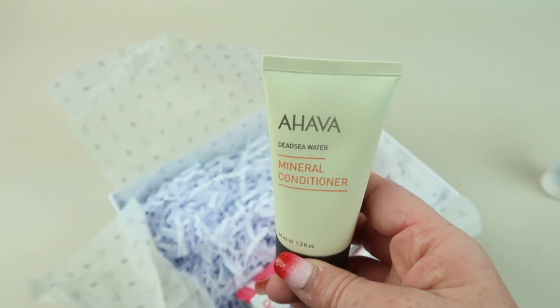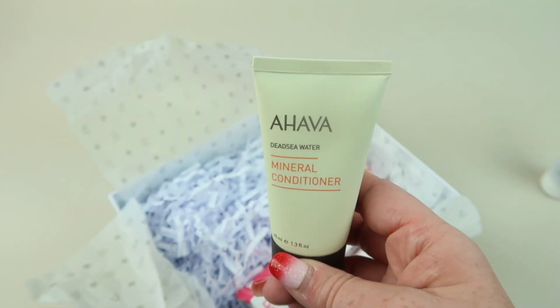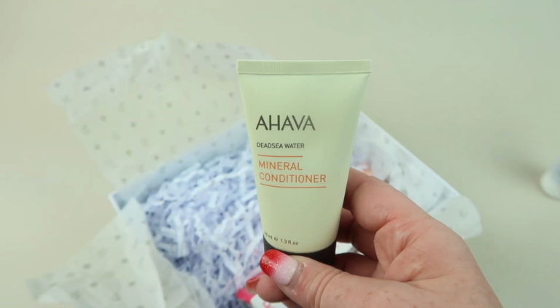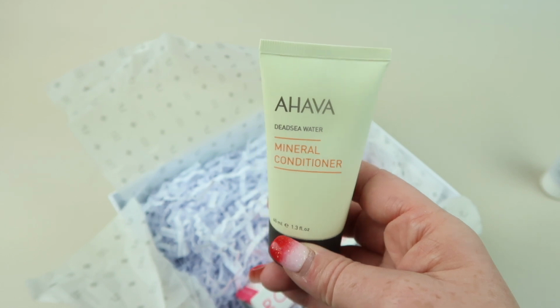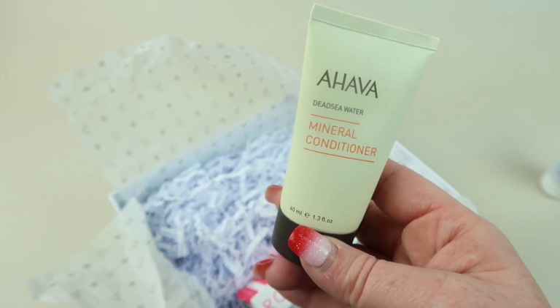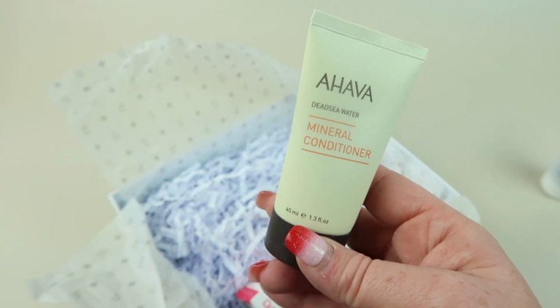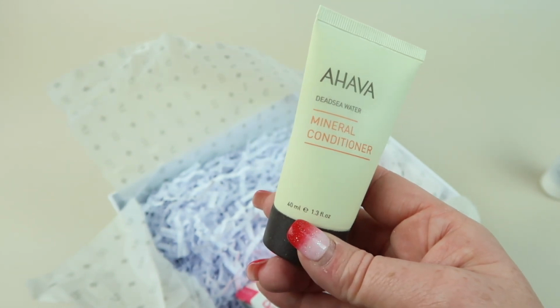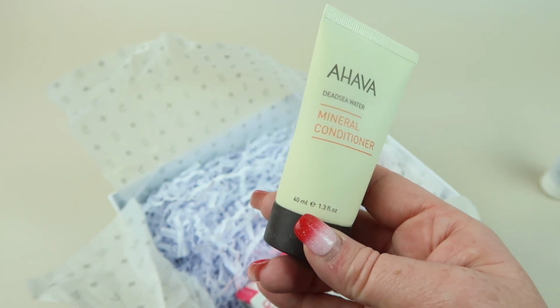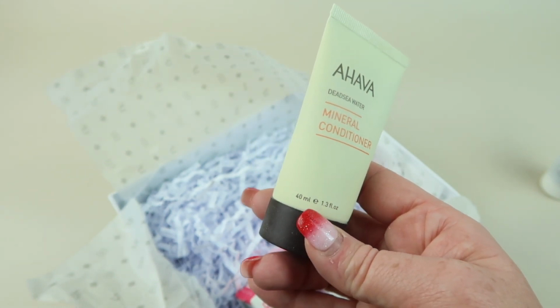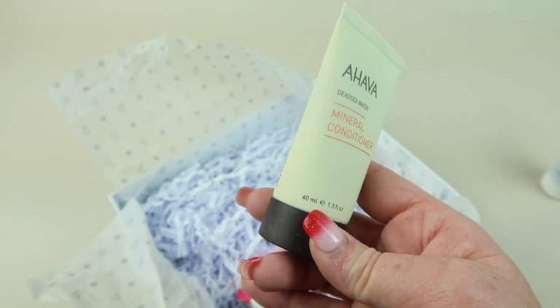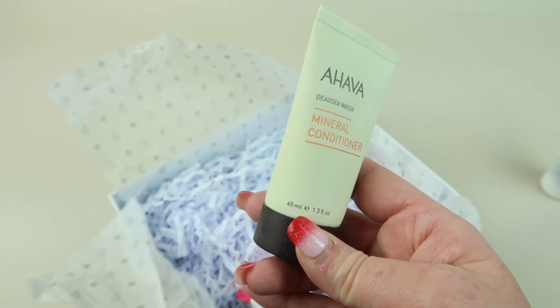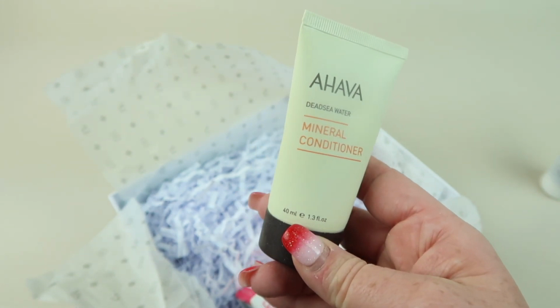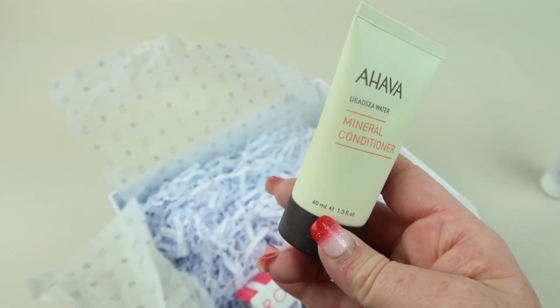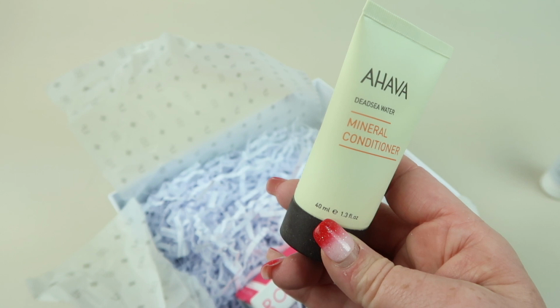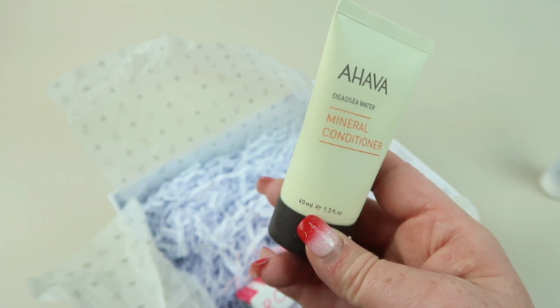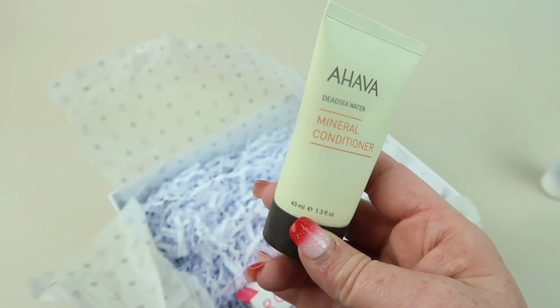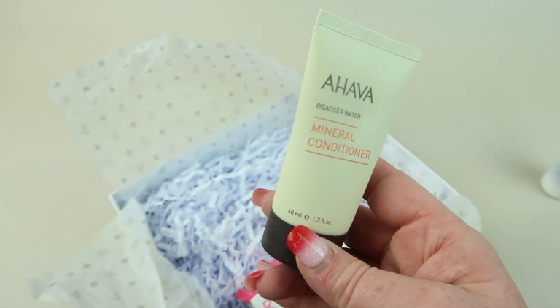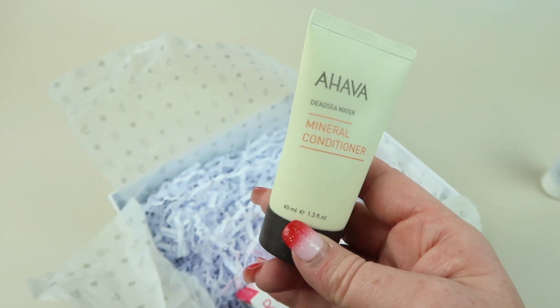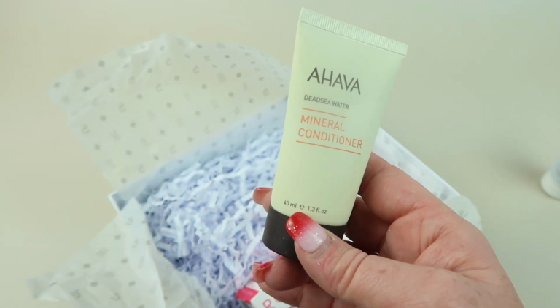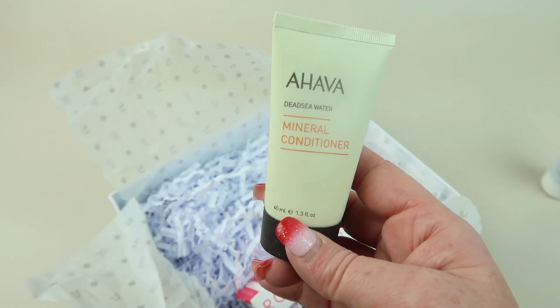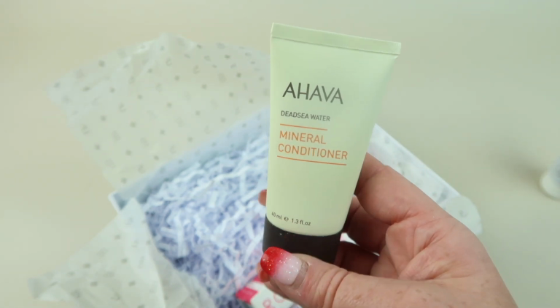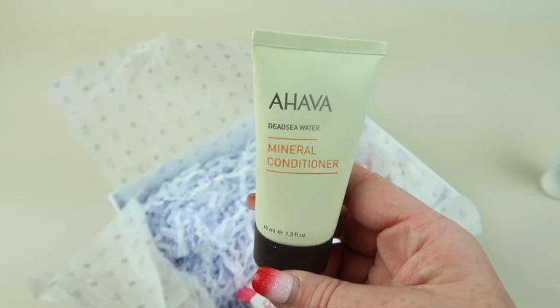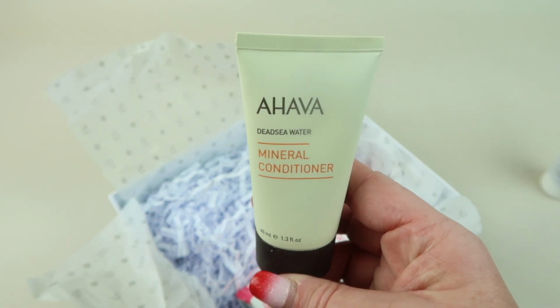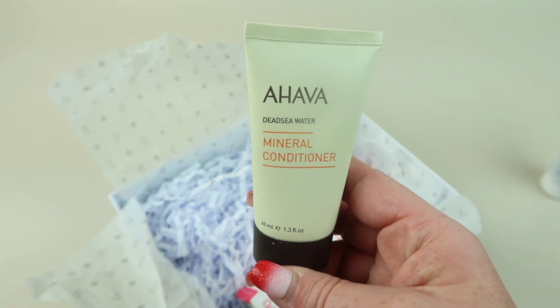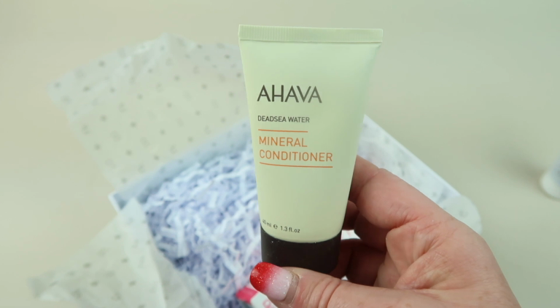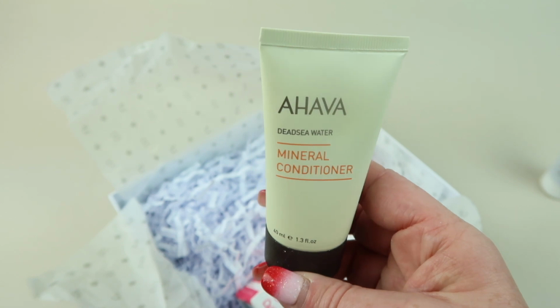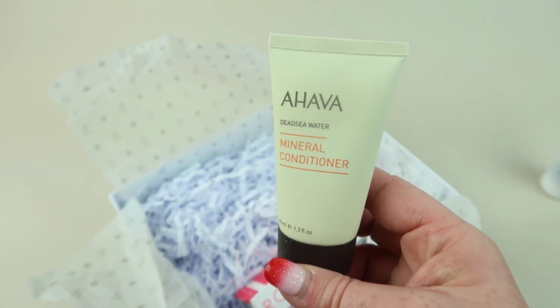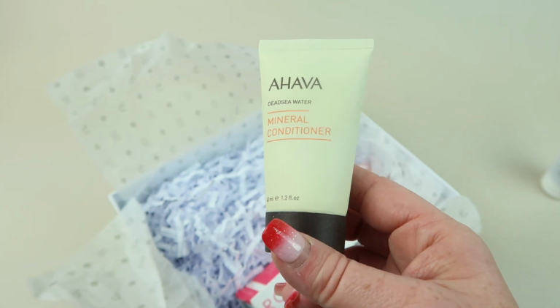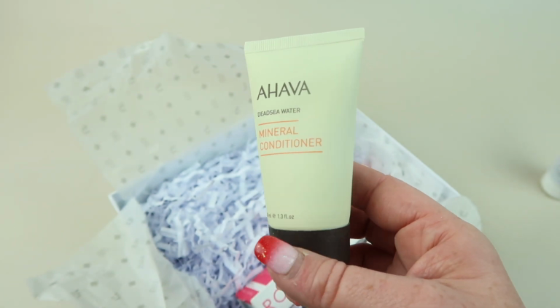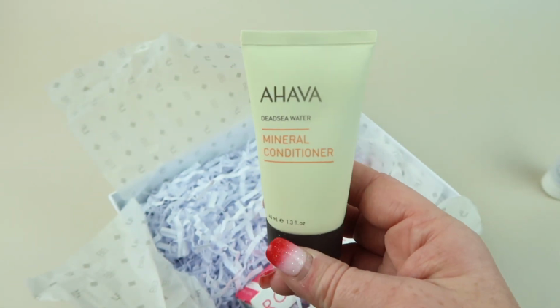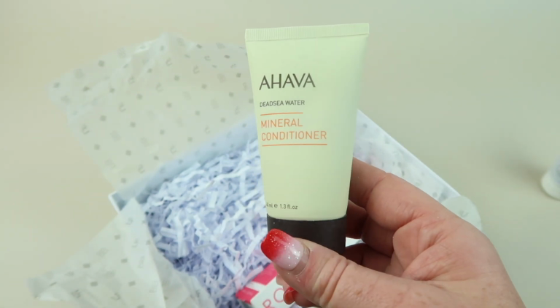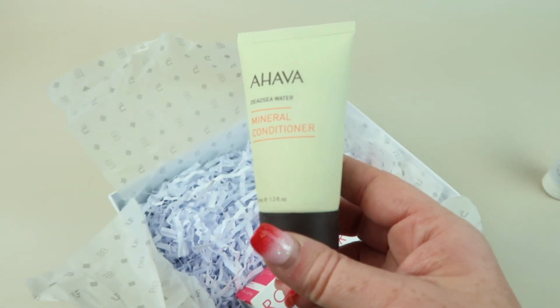From AHAVA we have the Mineral Conditioner, it's 40 milliliters. You could get either the conditioner or the shampoo — same brand, same line — it just depends on which one you get.